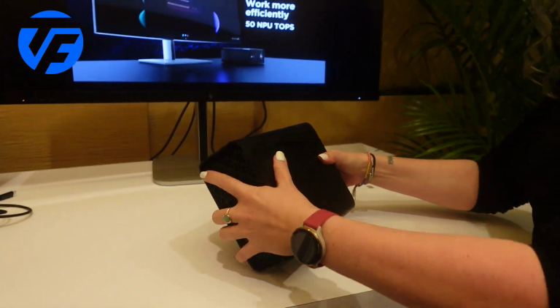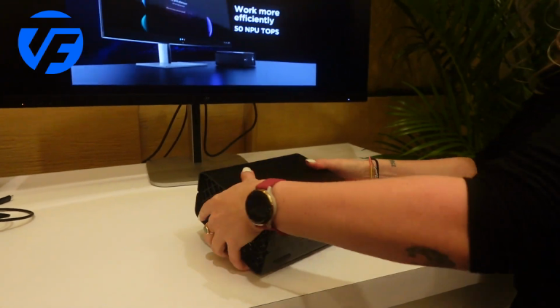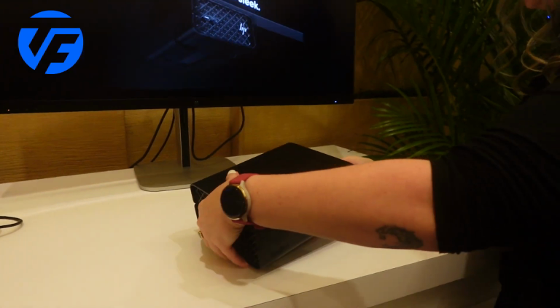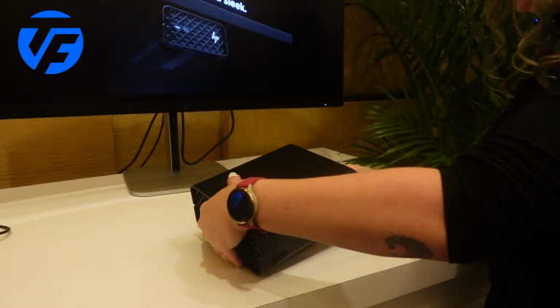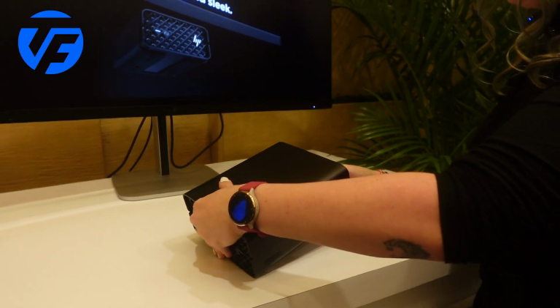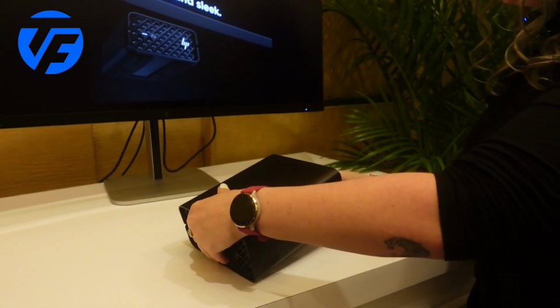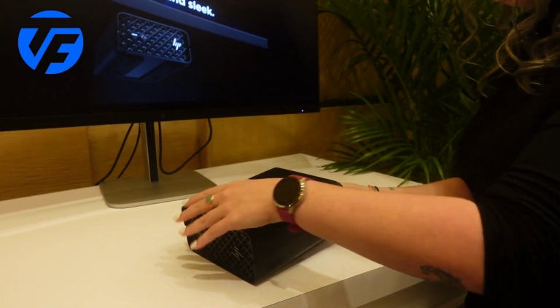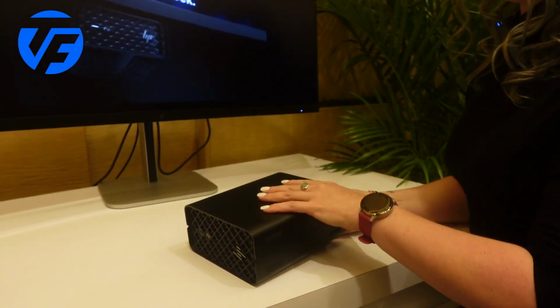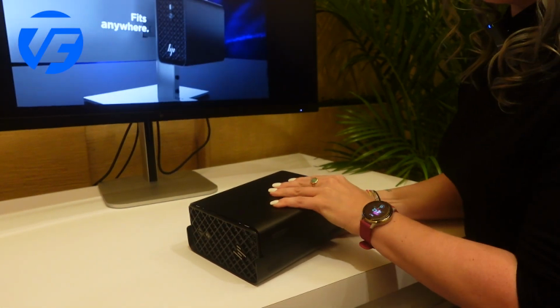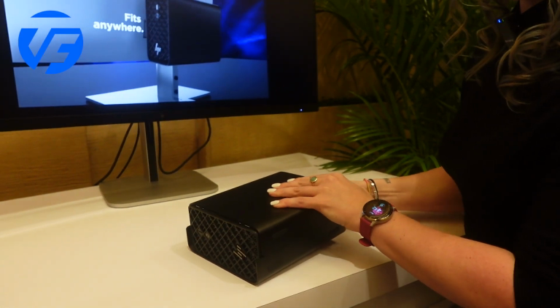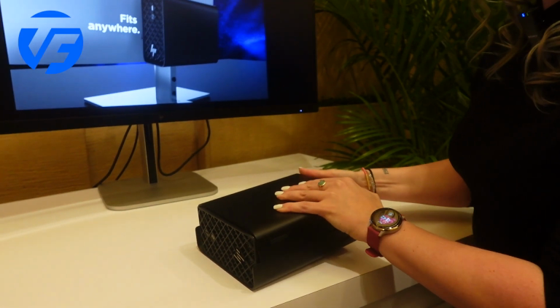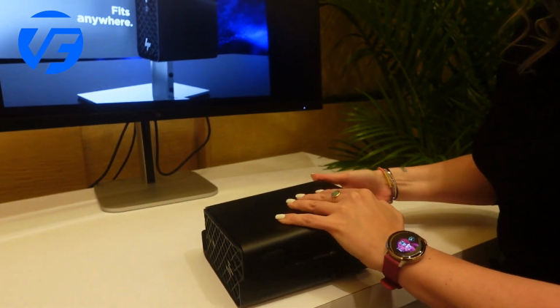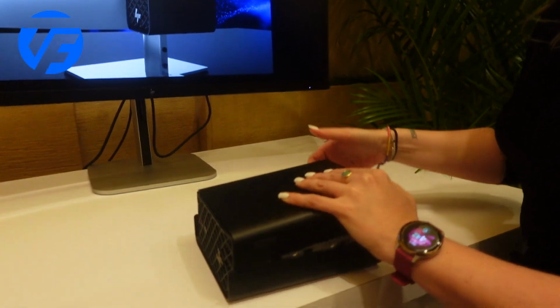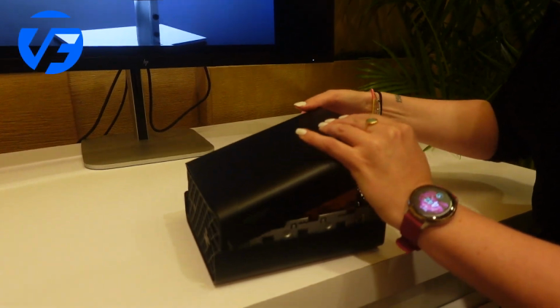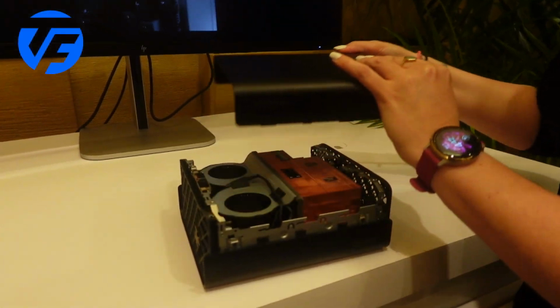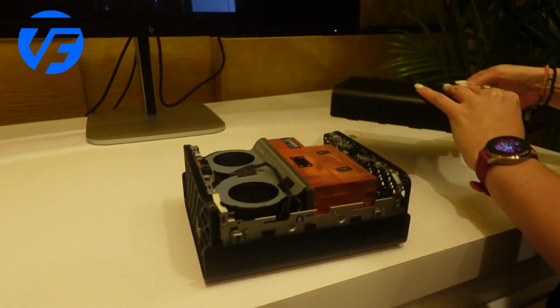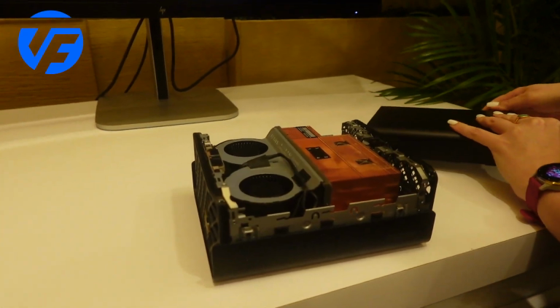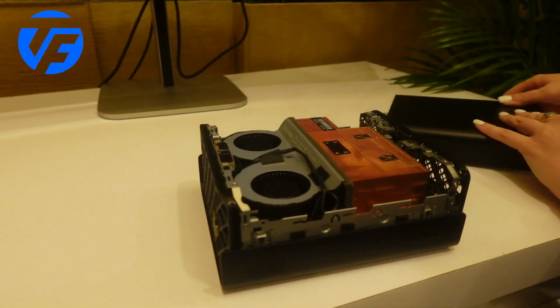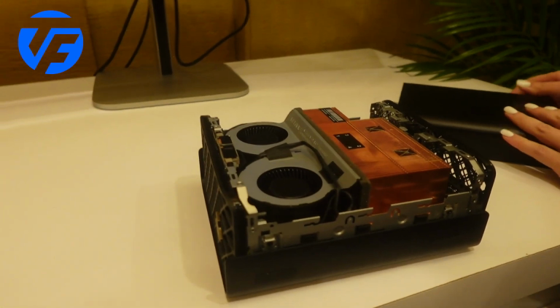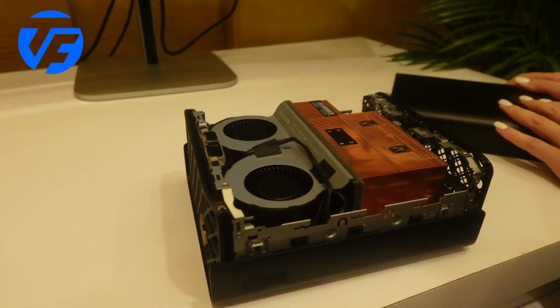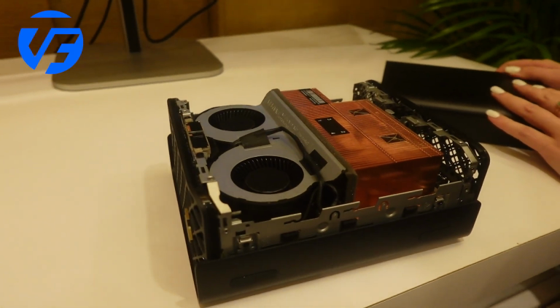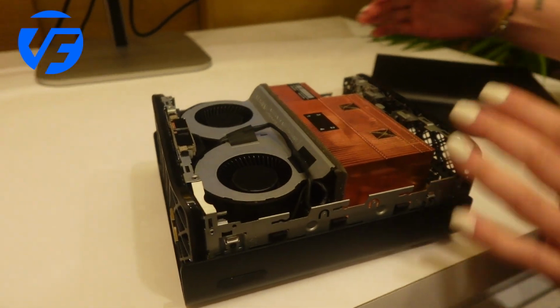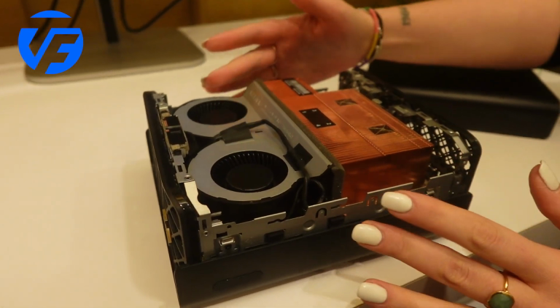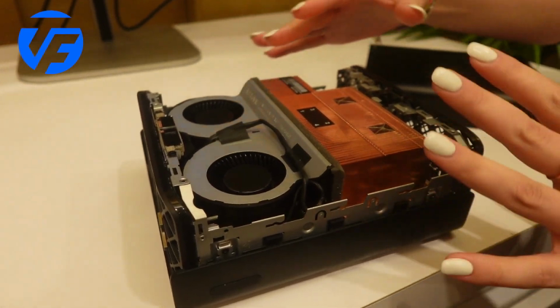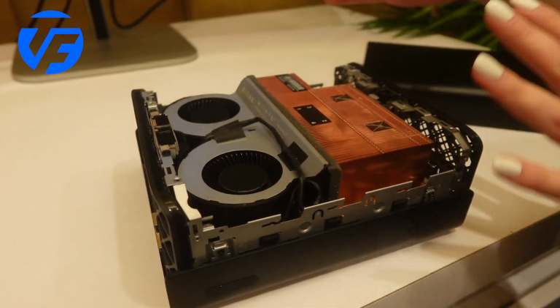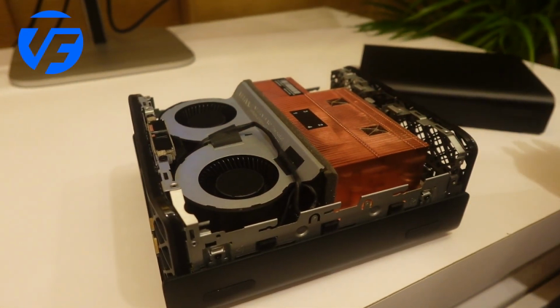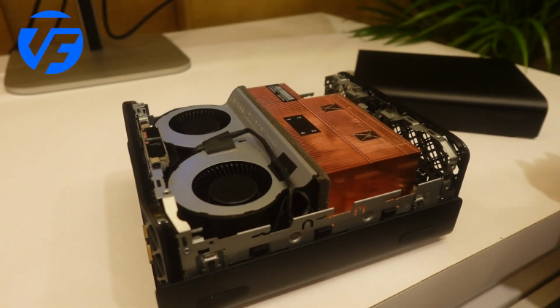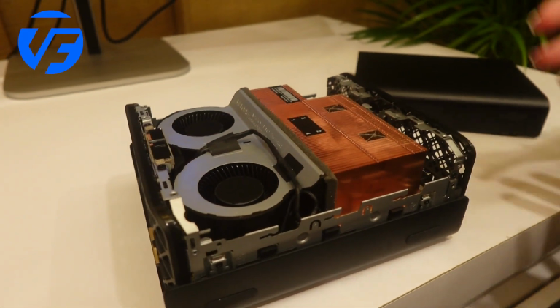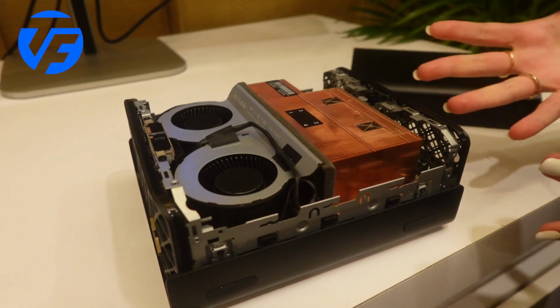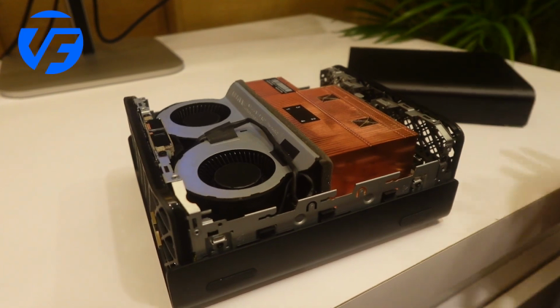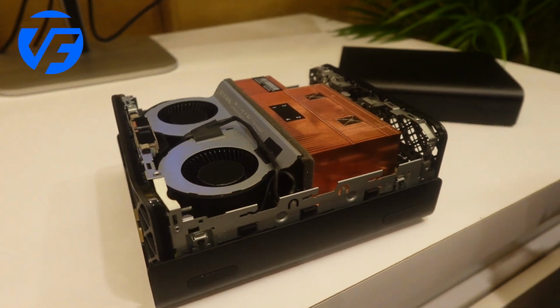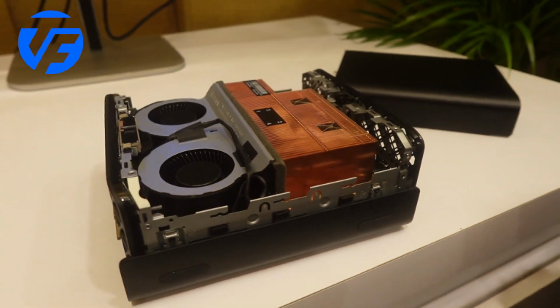I can show you the inside because we do have easy access, so you can see how it's done on the inside. We have the thermal here, the heat sink, and the PSU integrated in there.